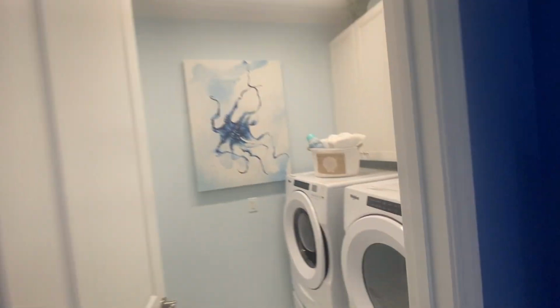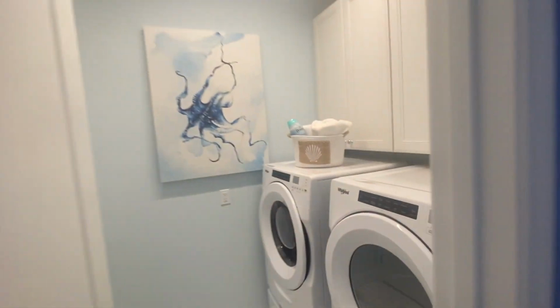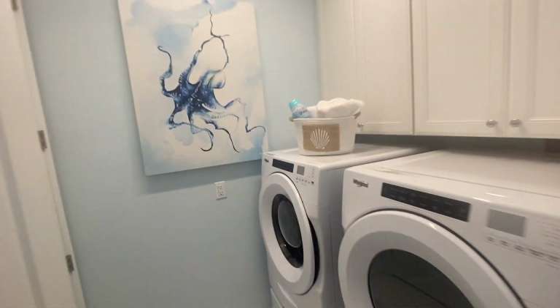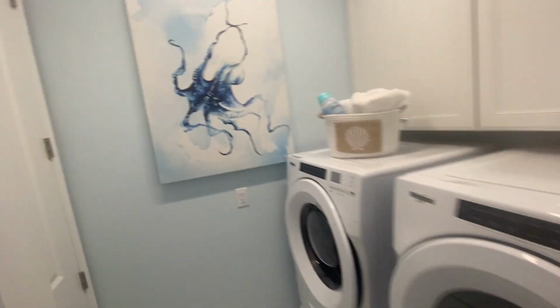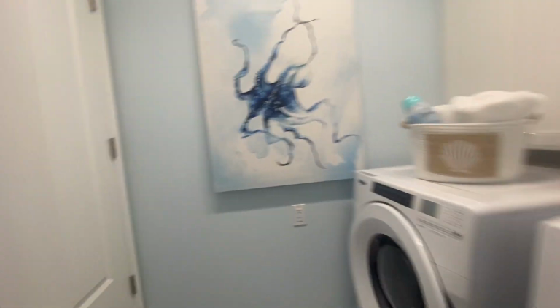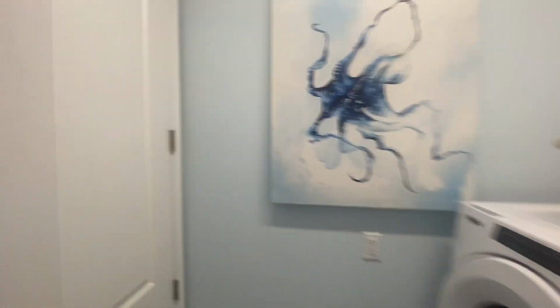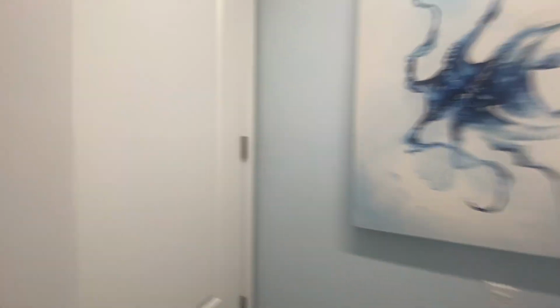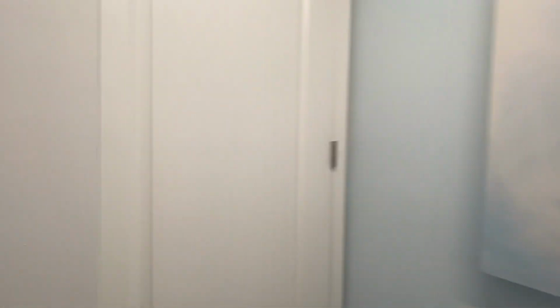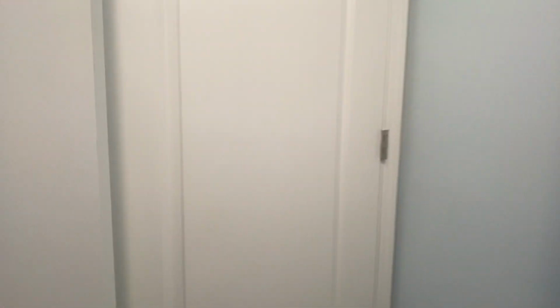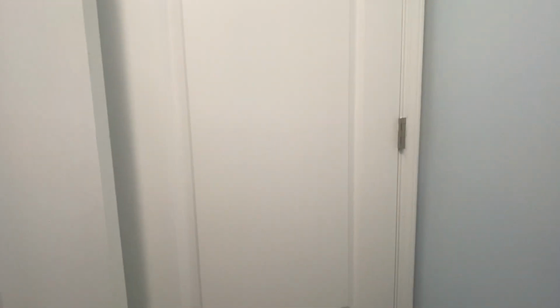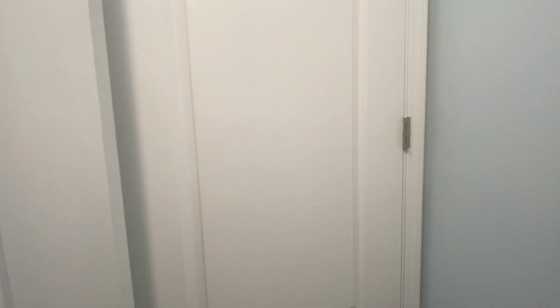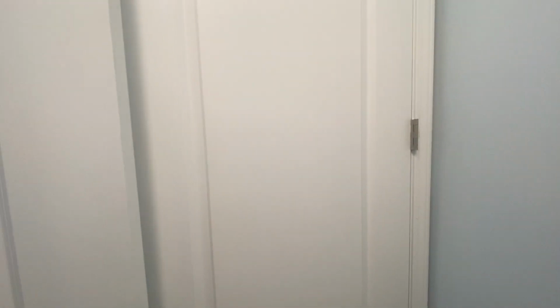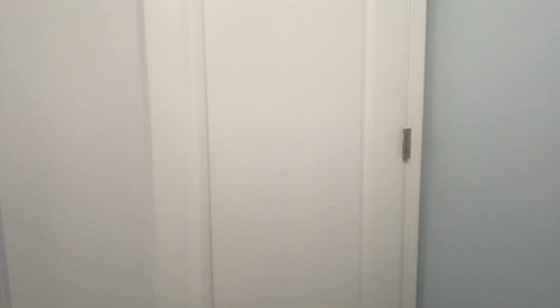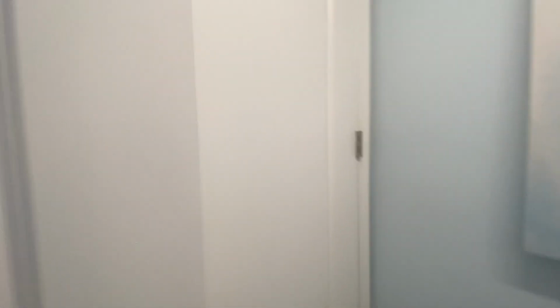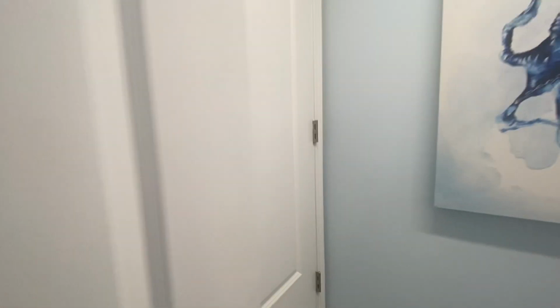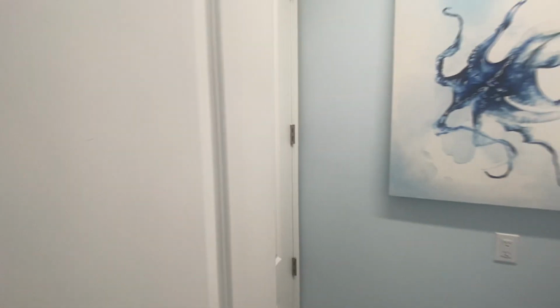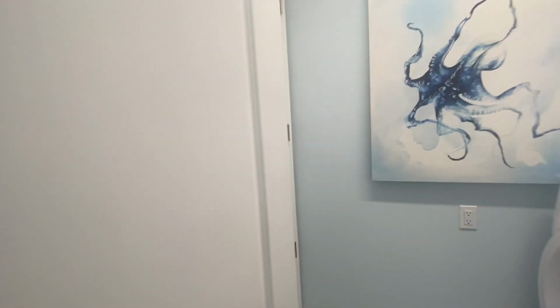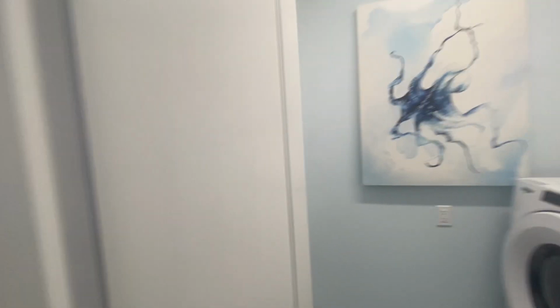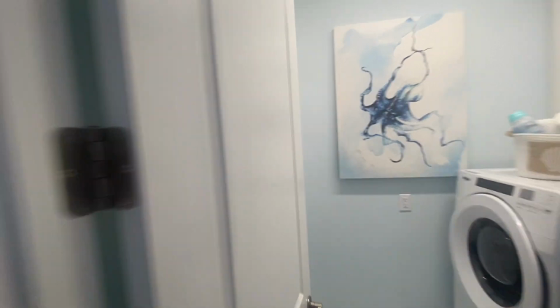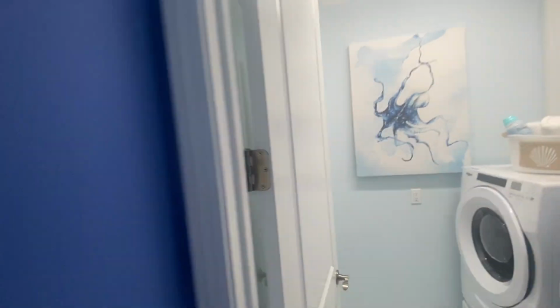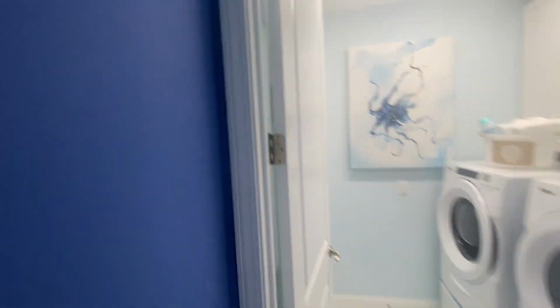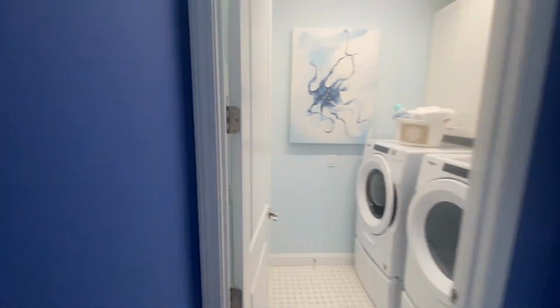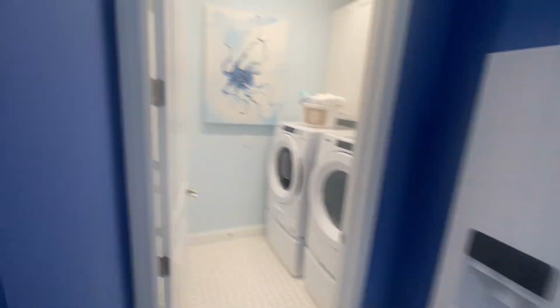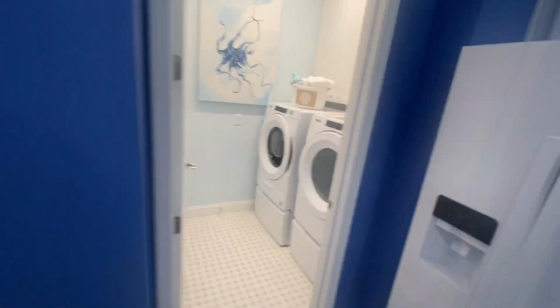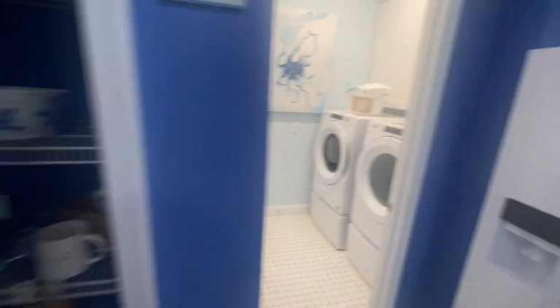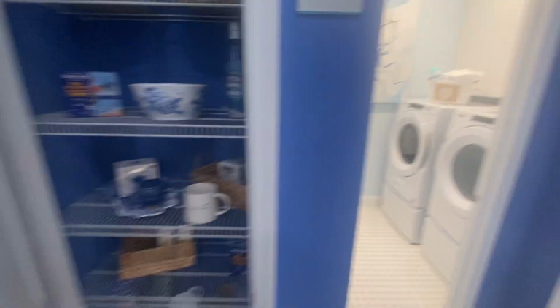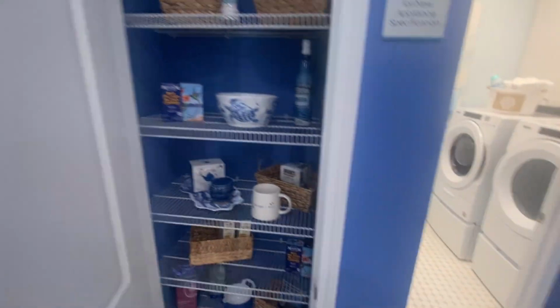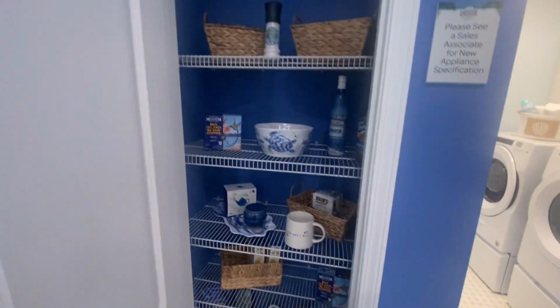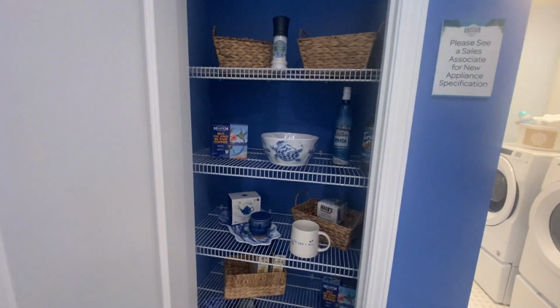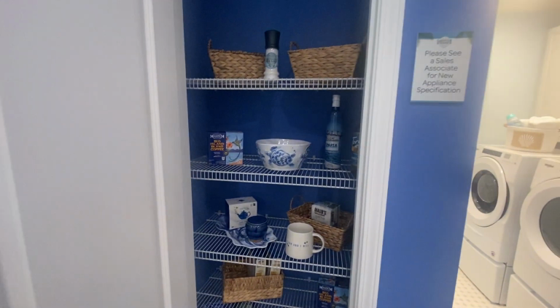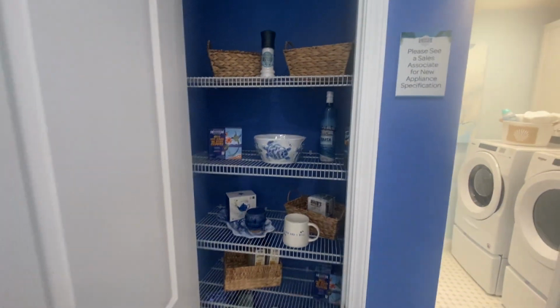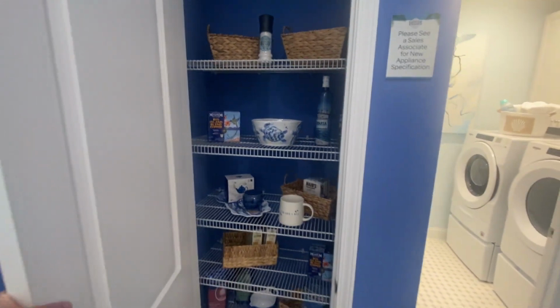The laundry room is here — your washer, your AC's in there. And you got a pantry closet here.